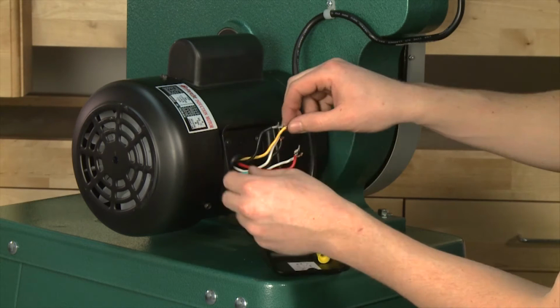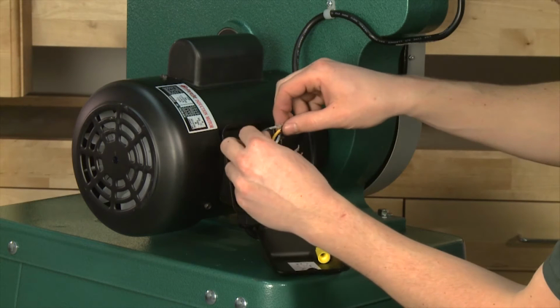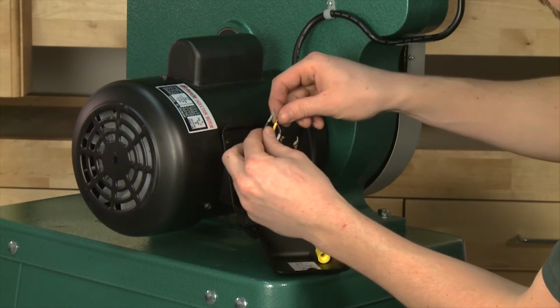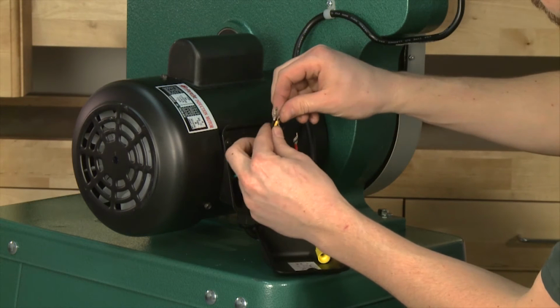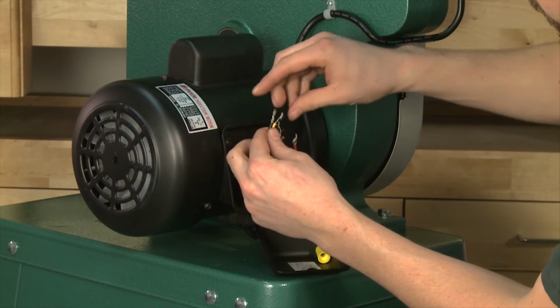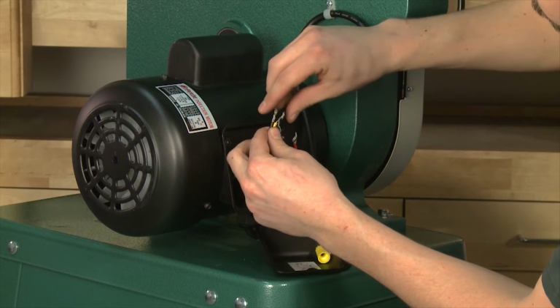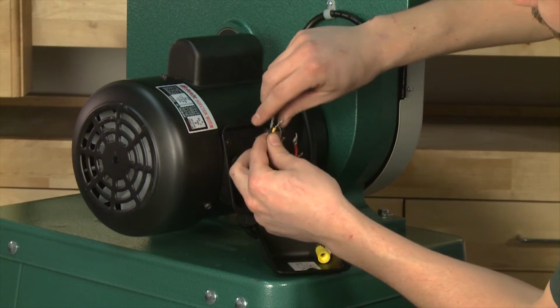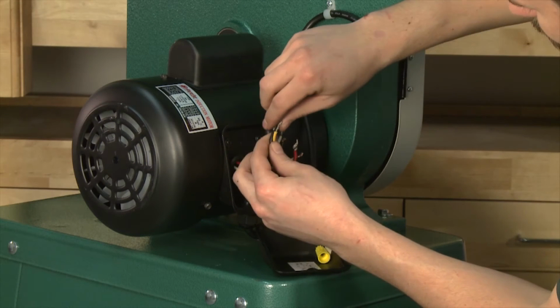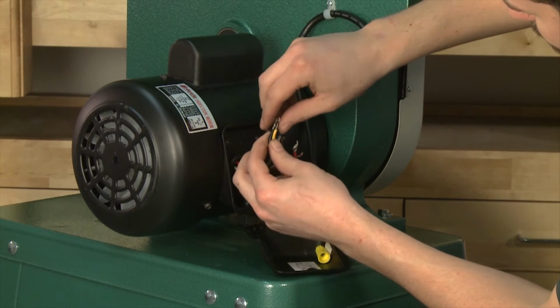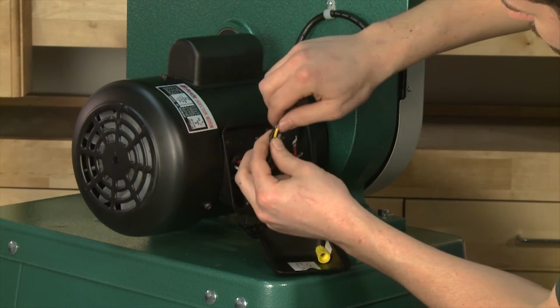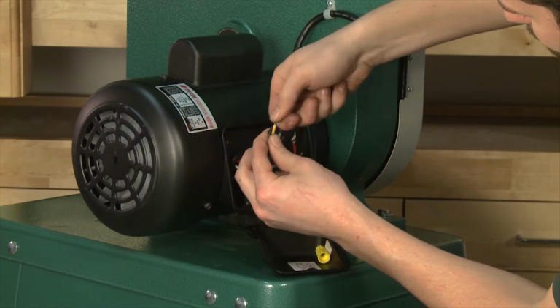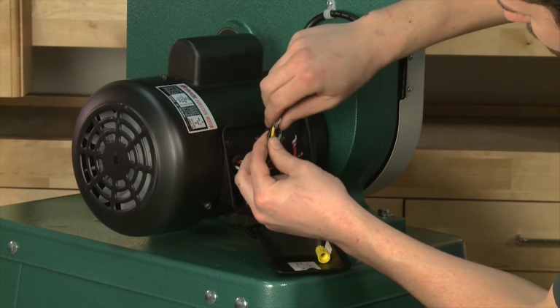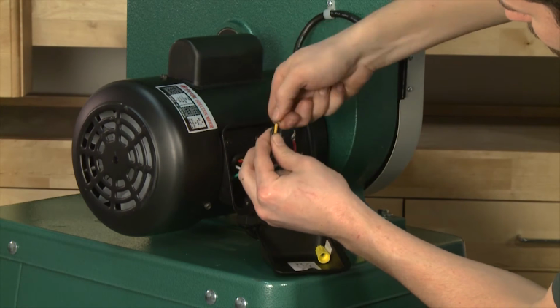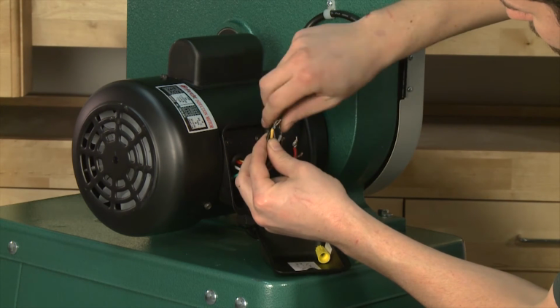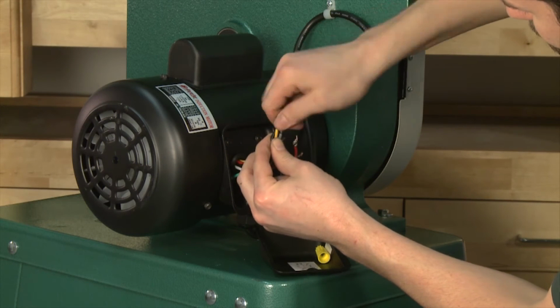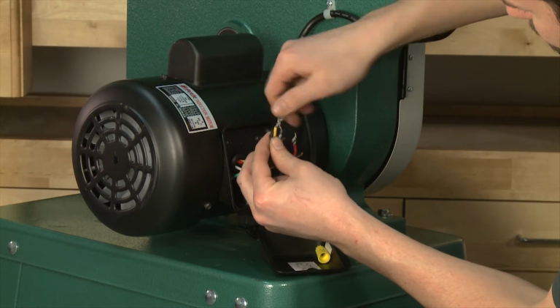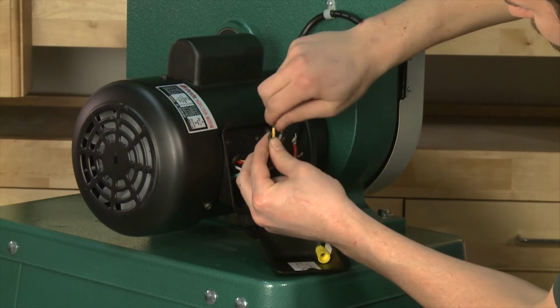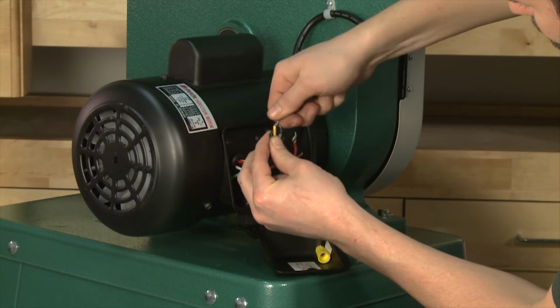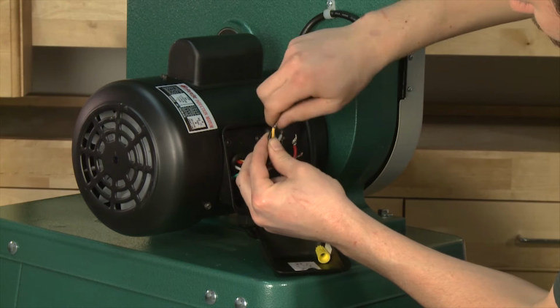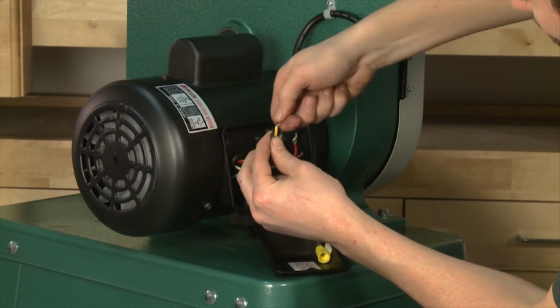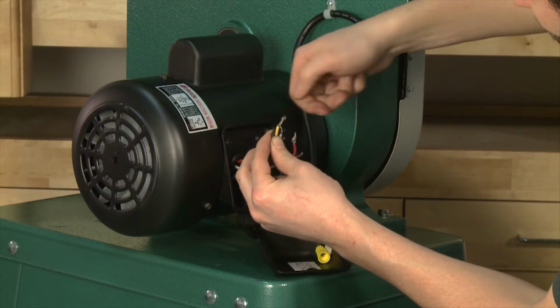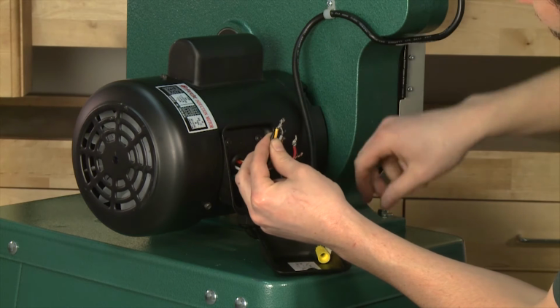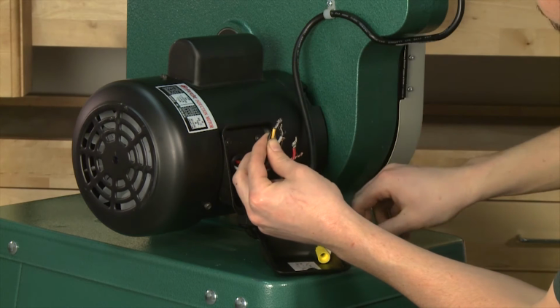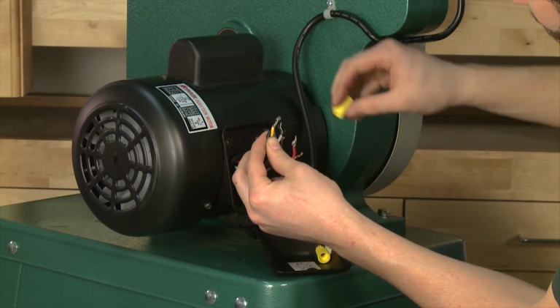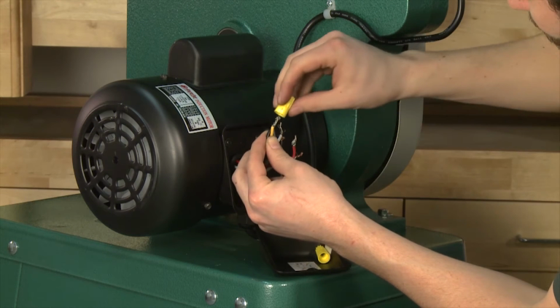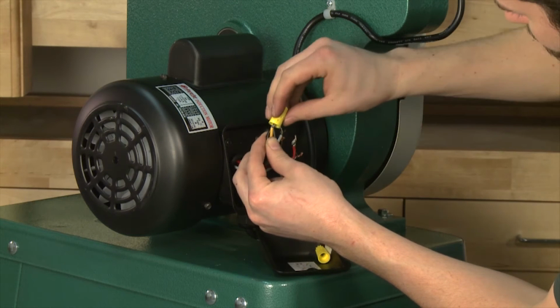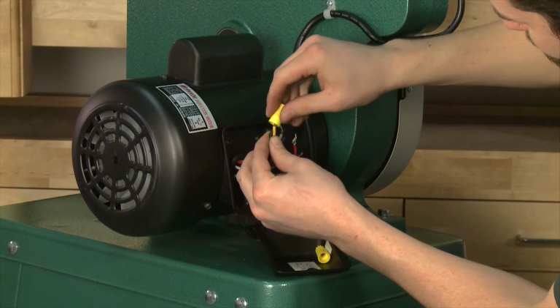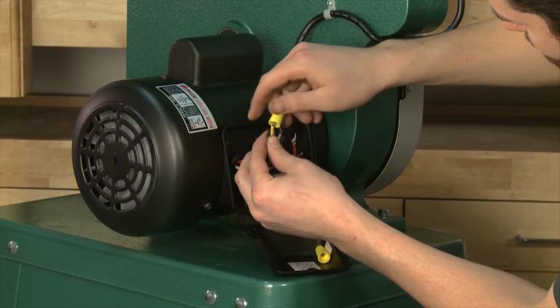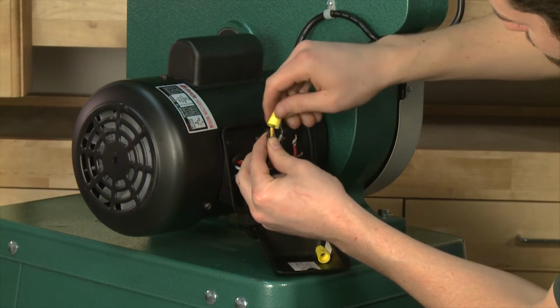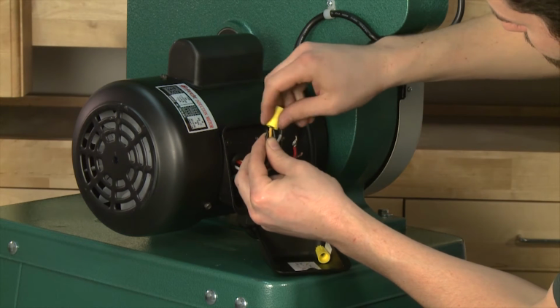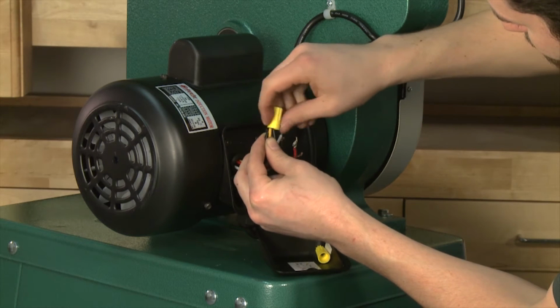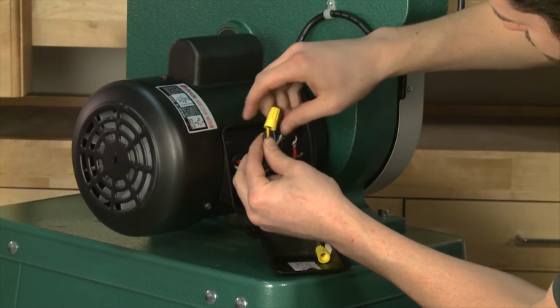Now, using one of the wire nuts, connect the black and yellow wires from the motor together. Make sure to tighten down the wire nuts completely.